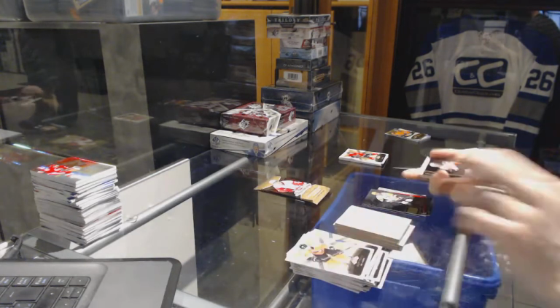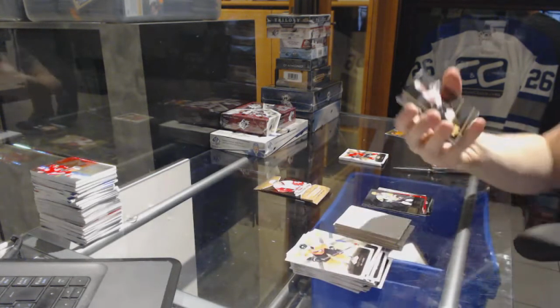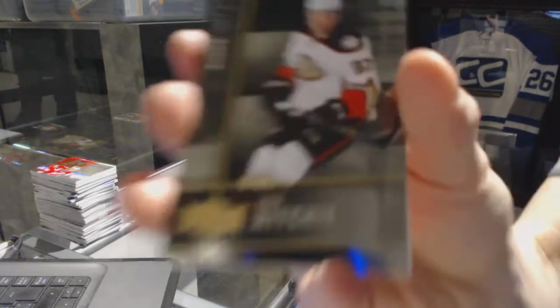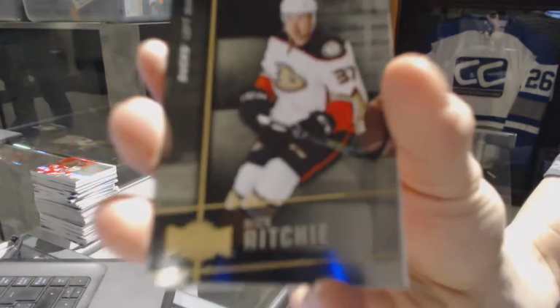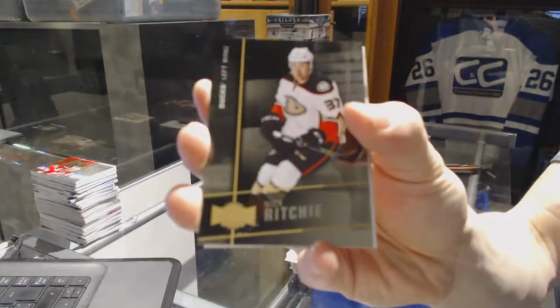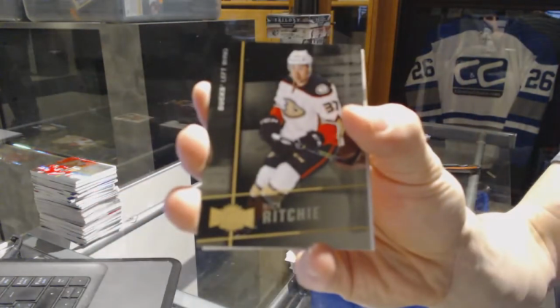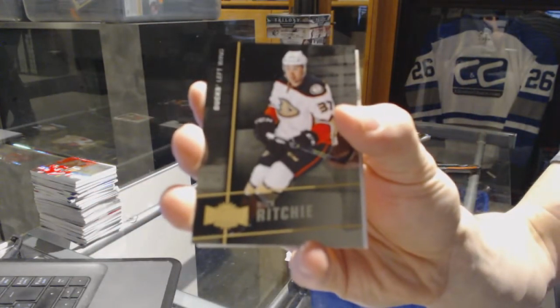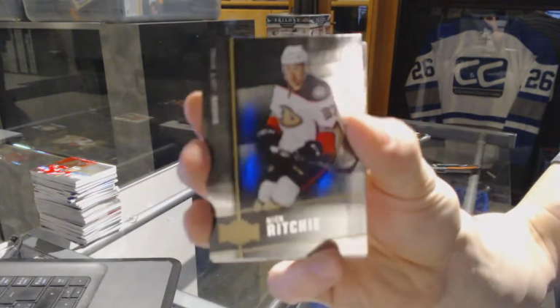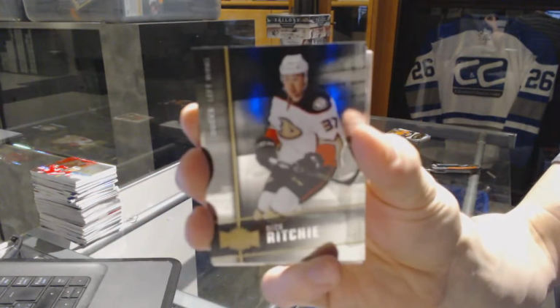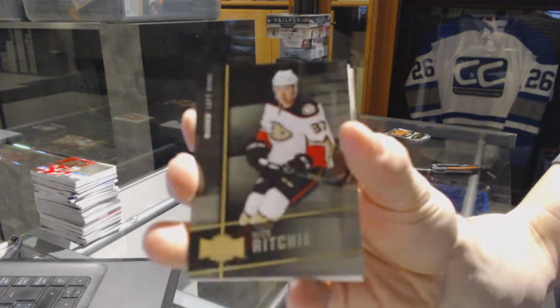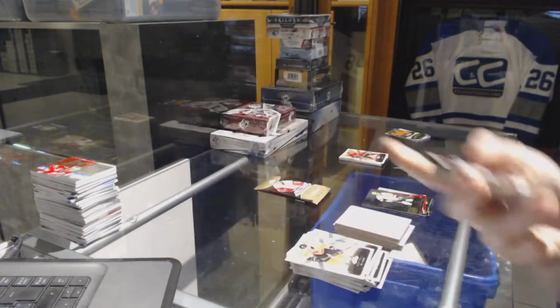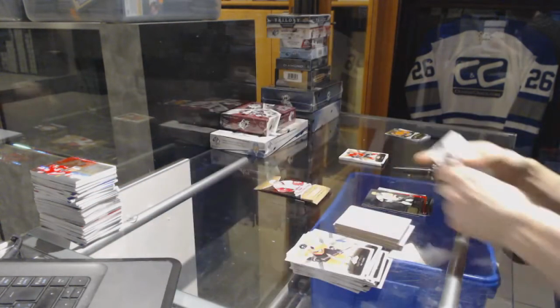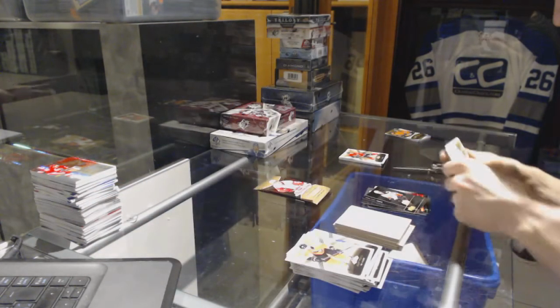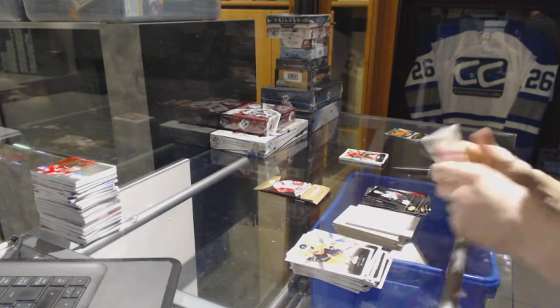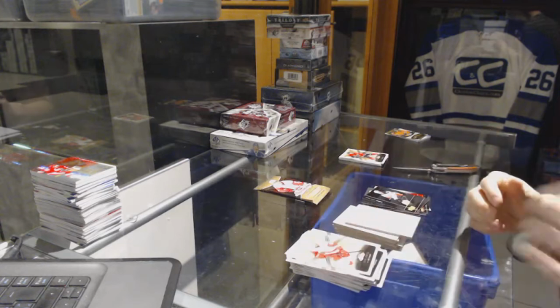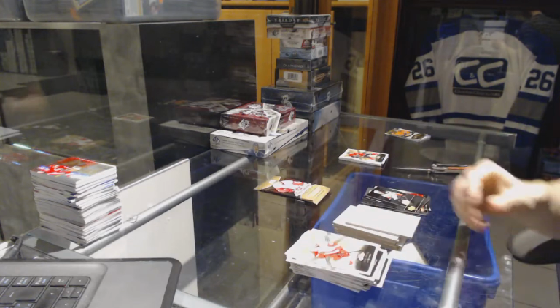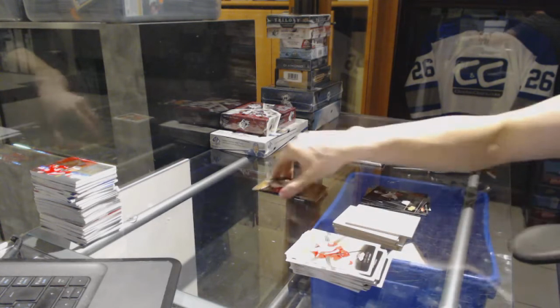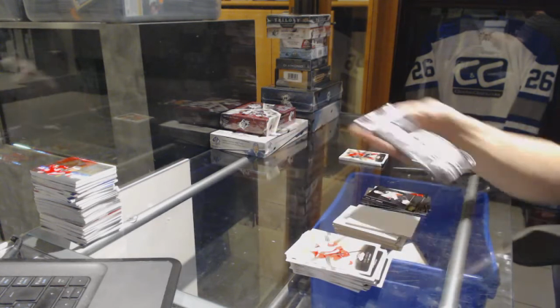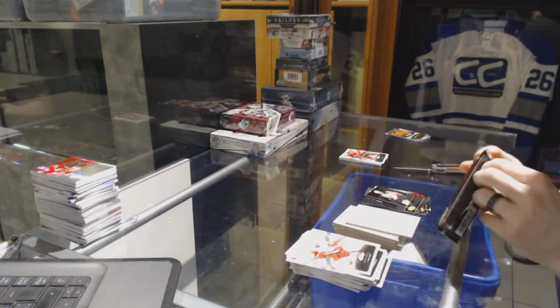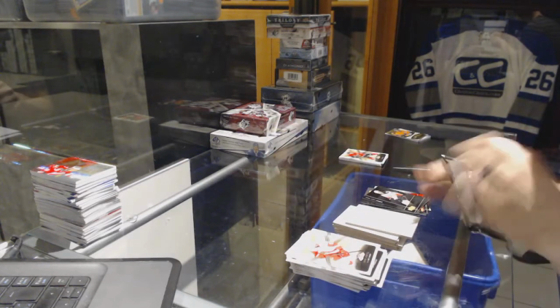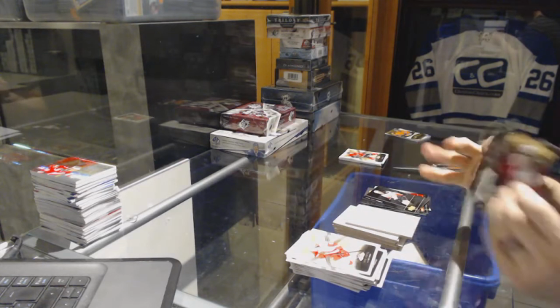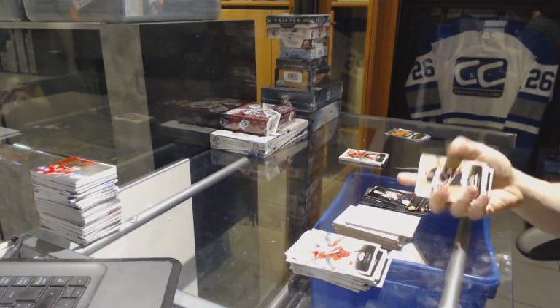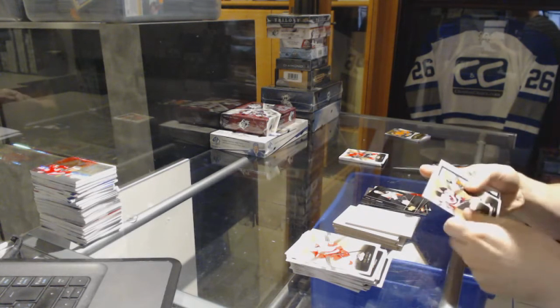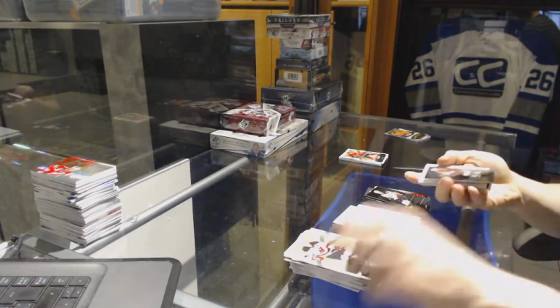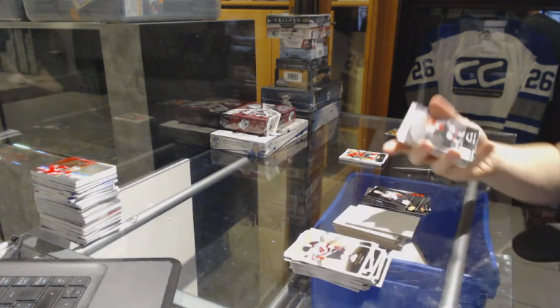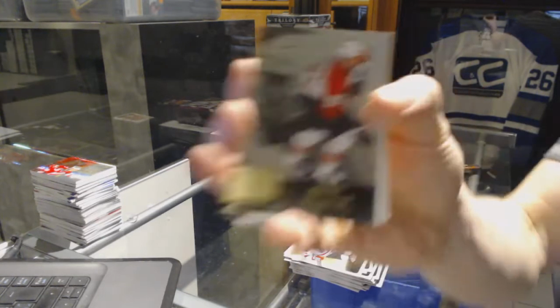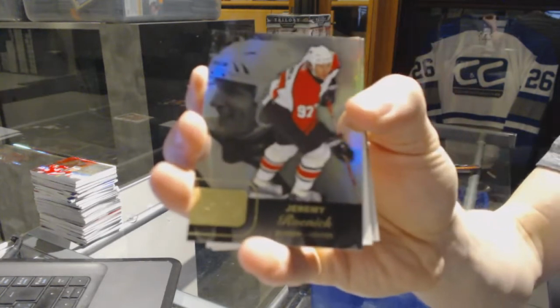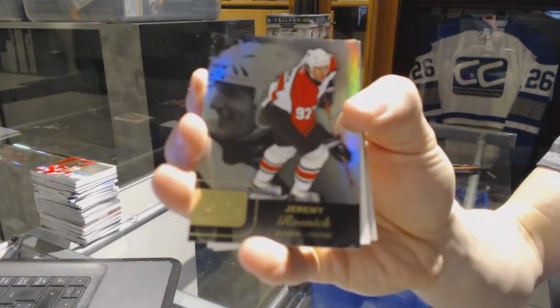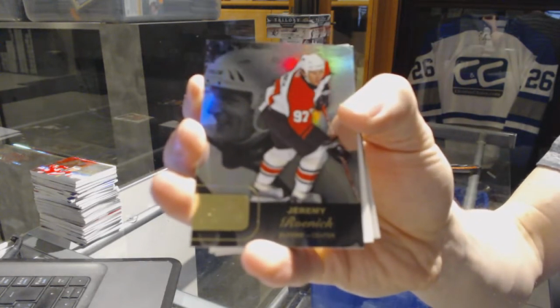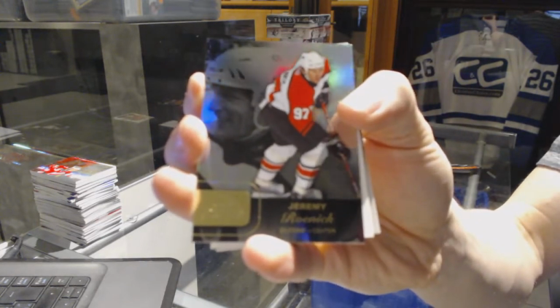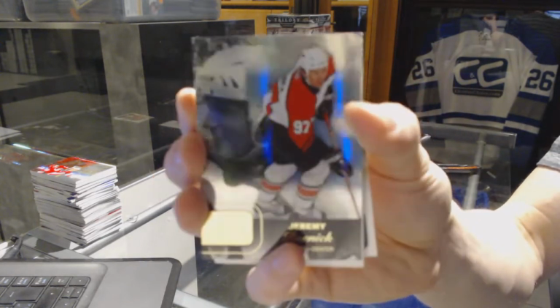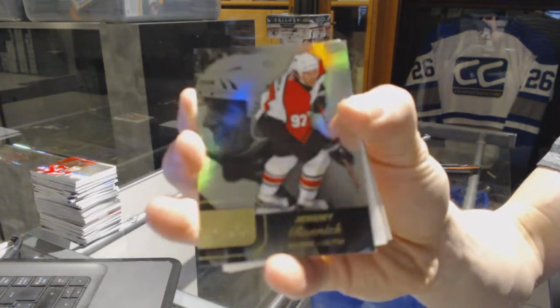Metal Universe for the Ducks, Nick Ritchie. Flair Showcase for the Flyers, Jeremy Roenick.